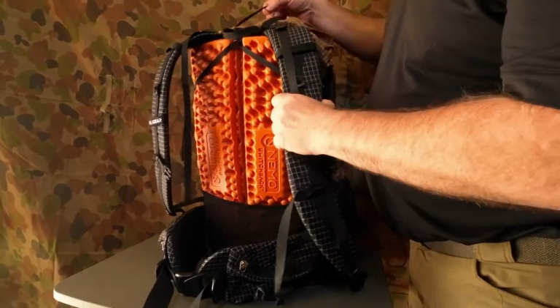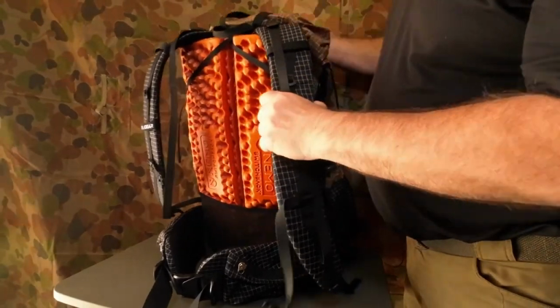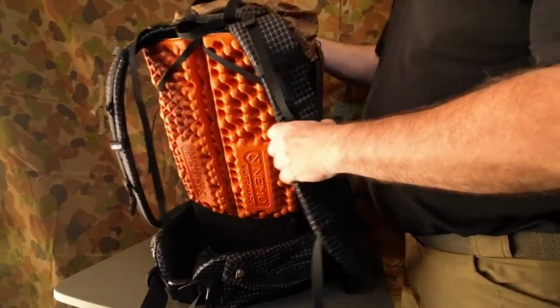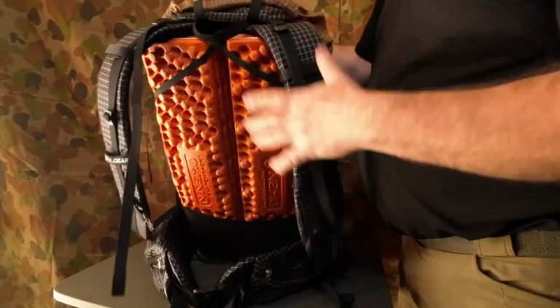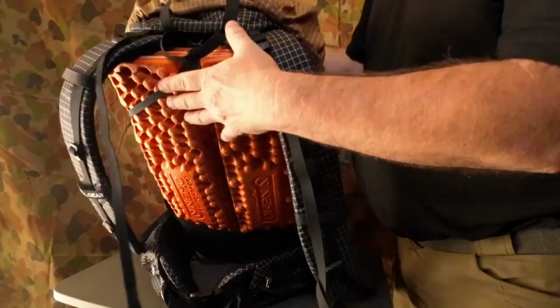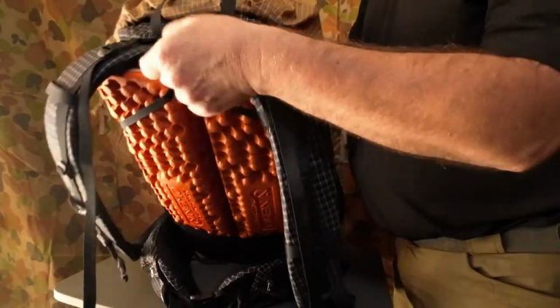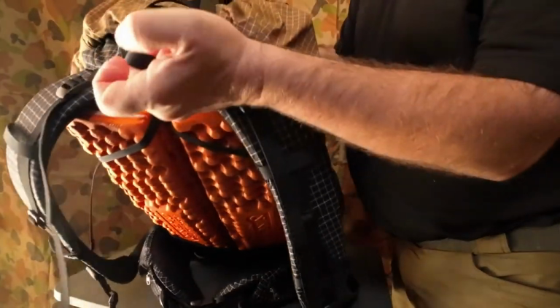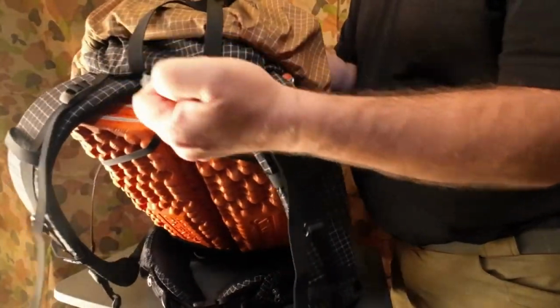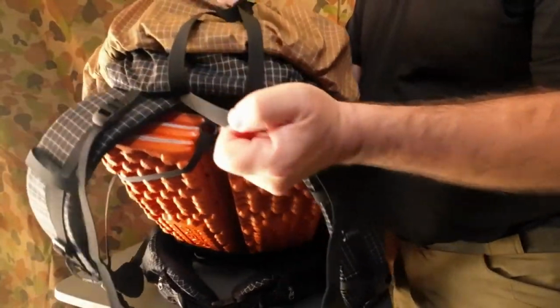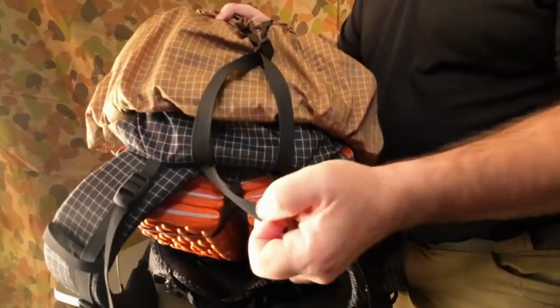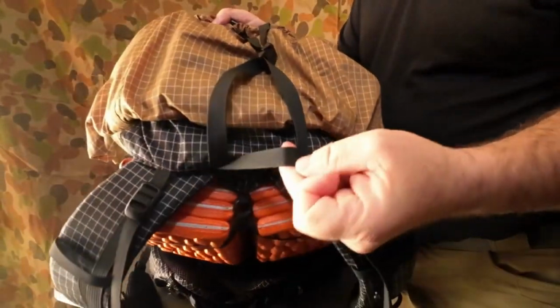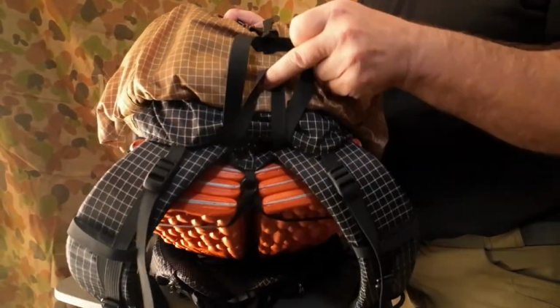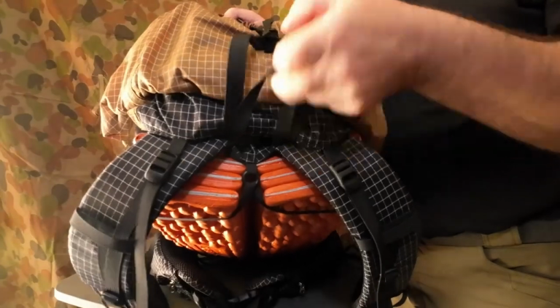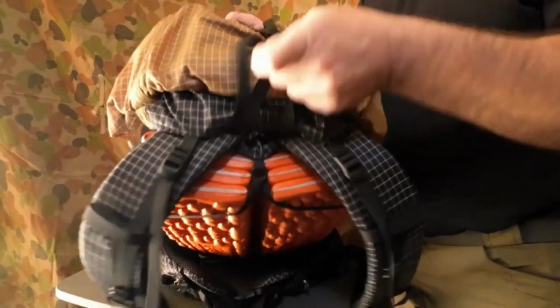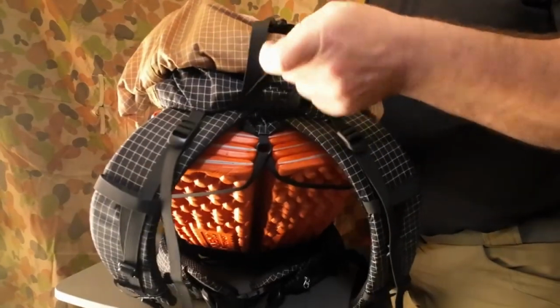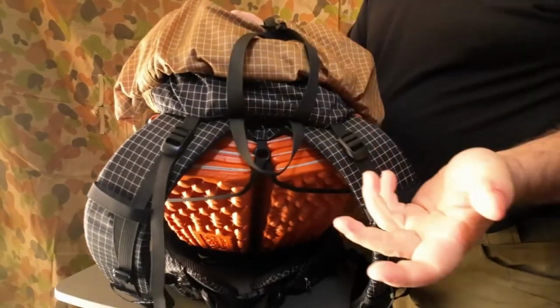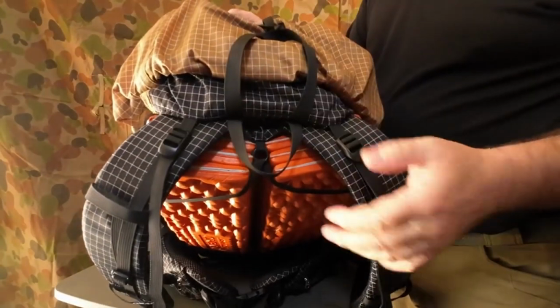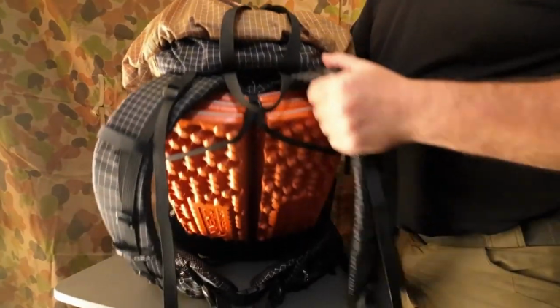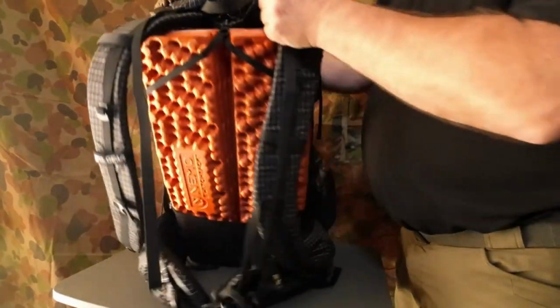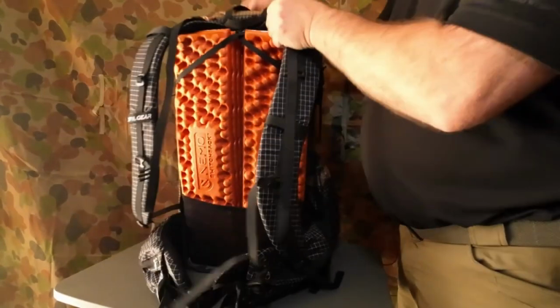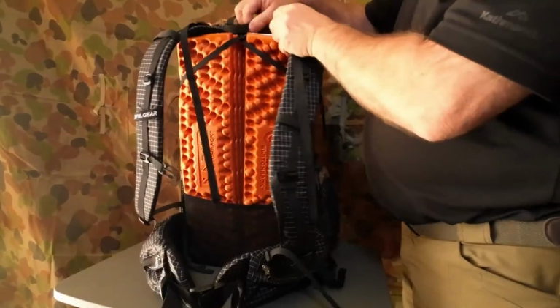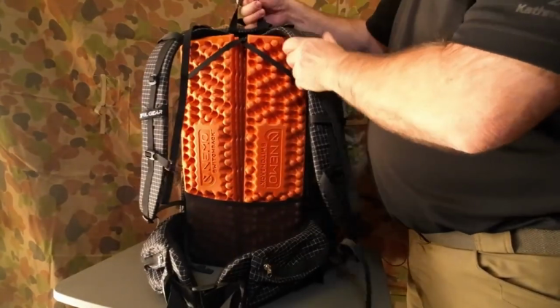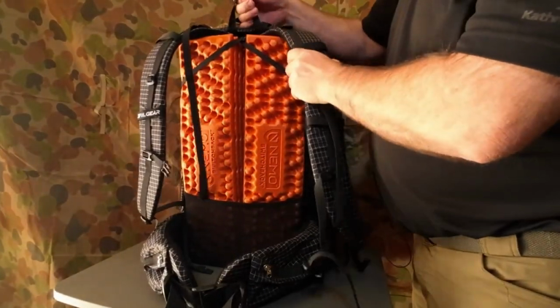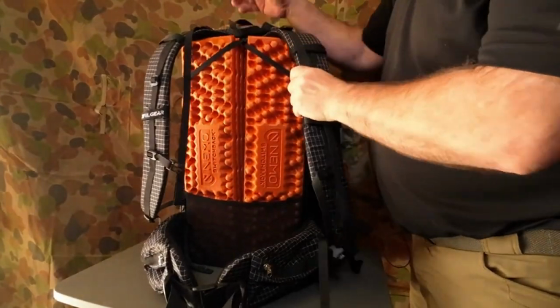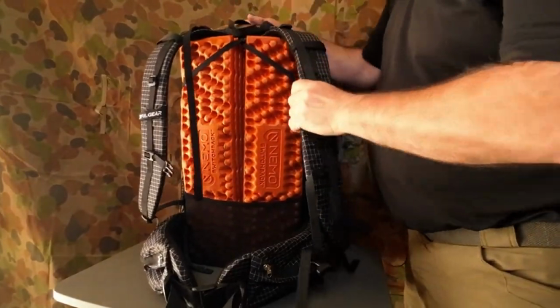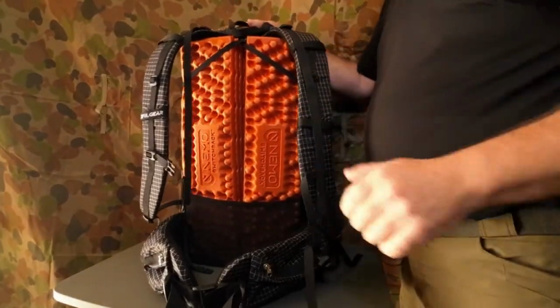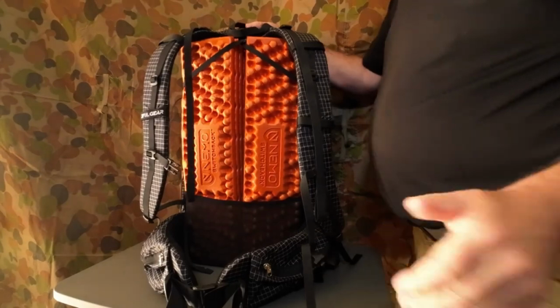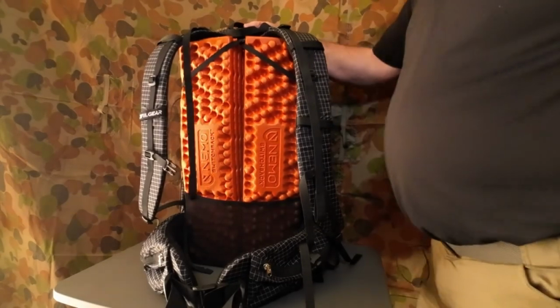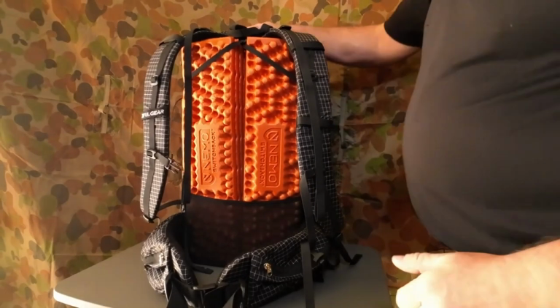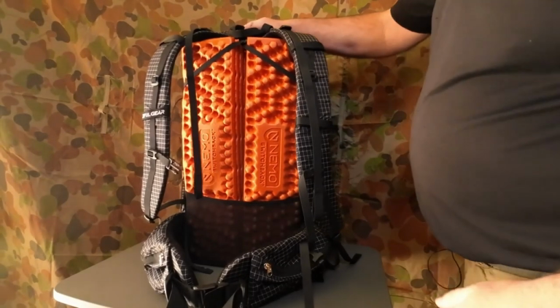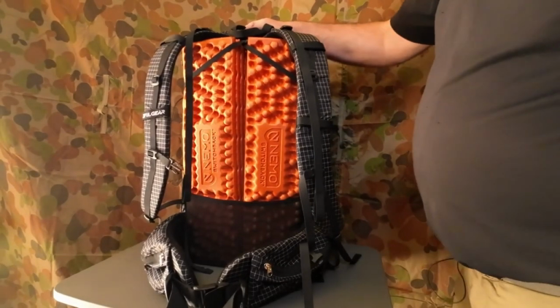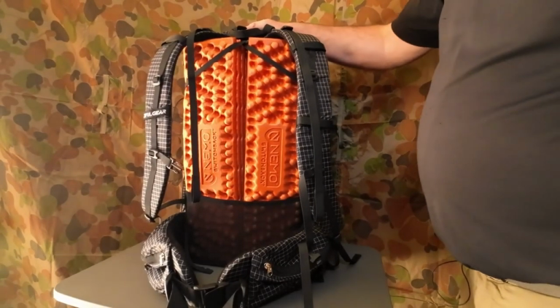On the top we've got a little grab handle, so it's easy to grab when going out and doing things.